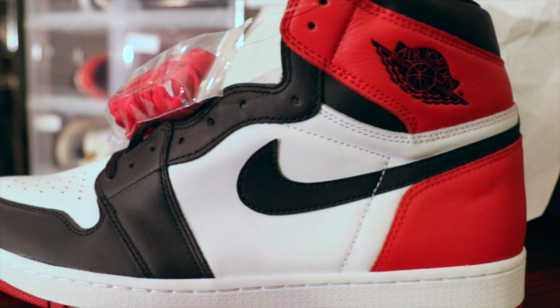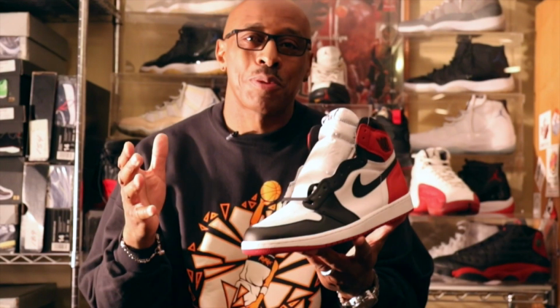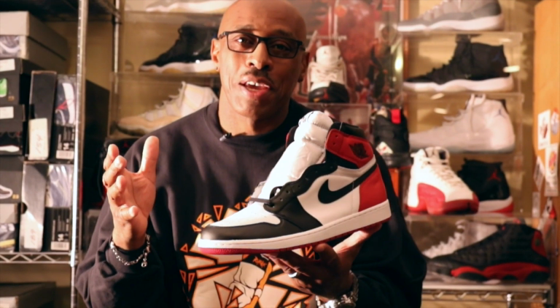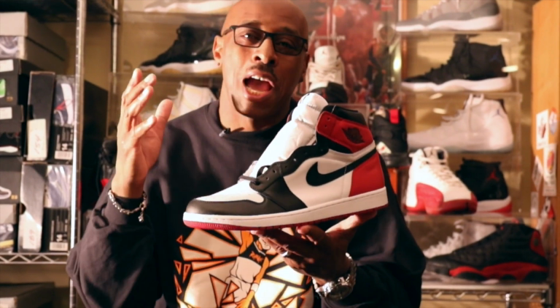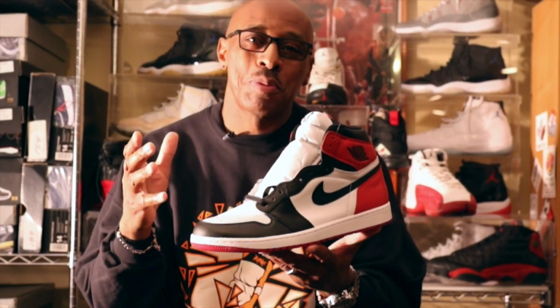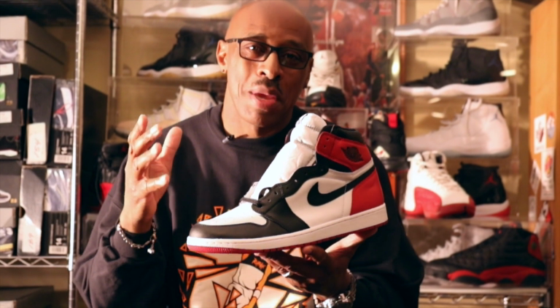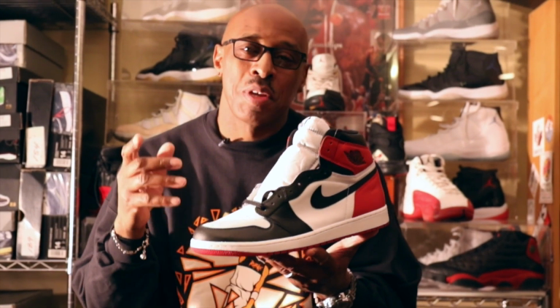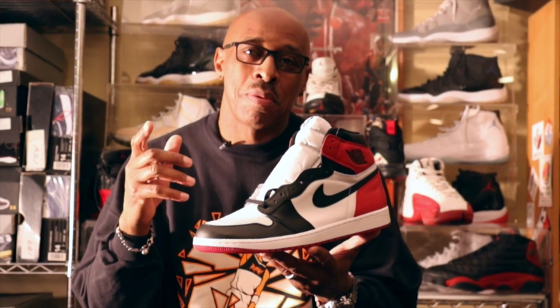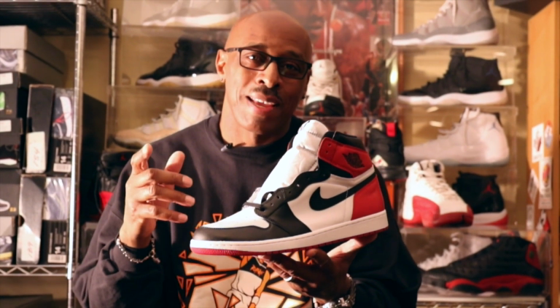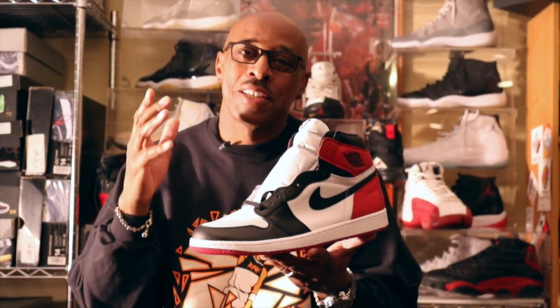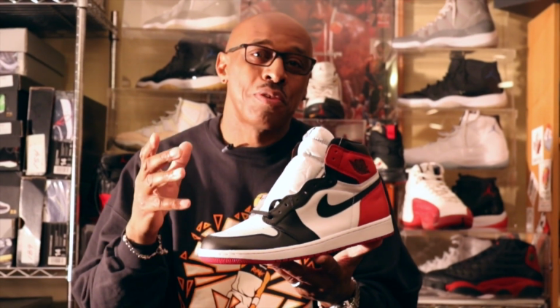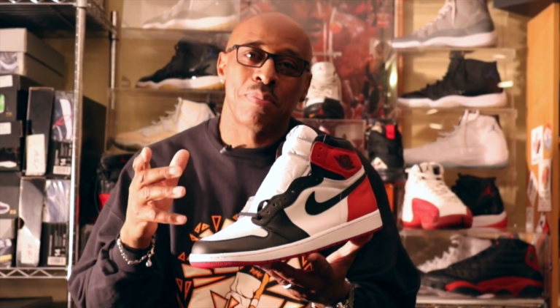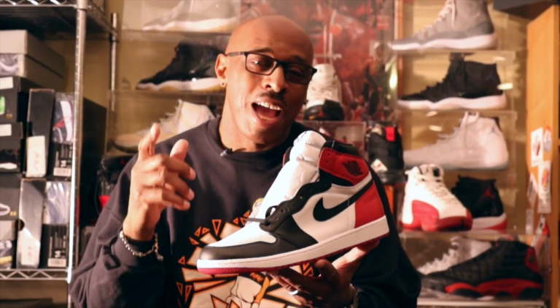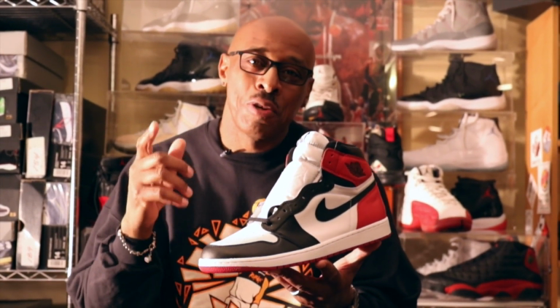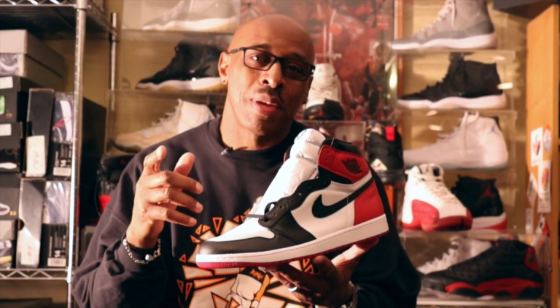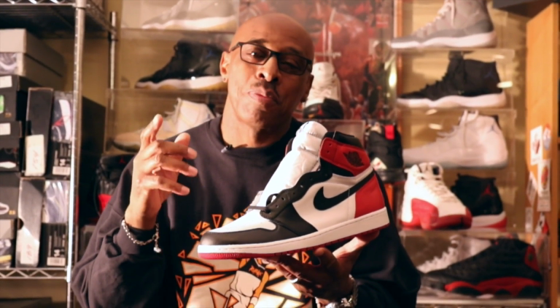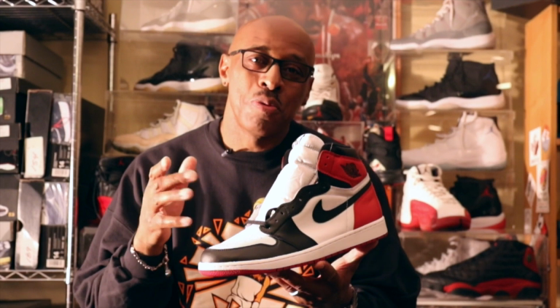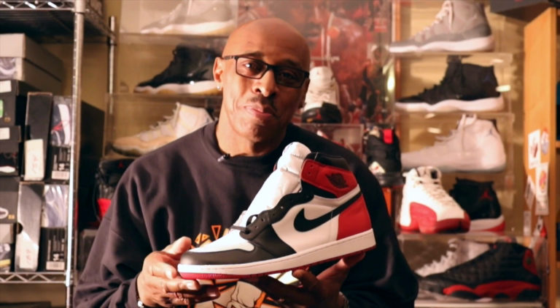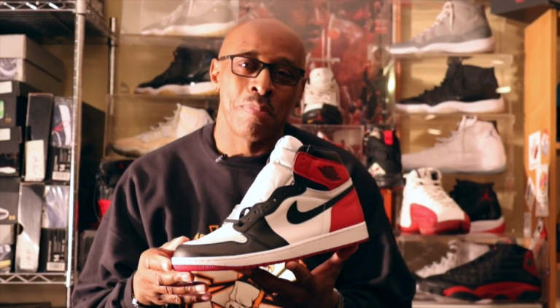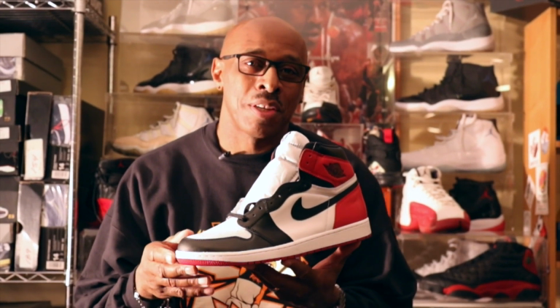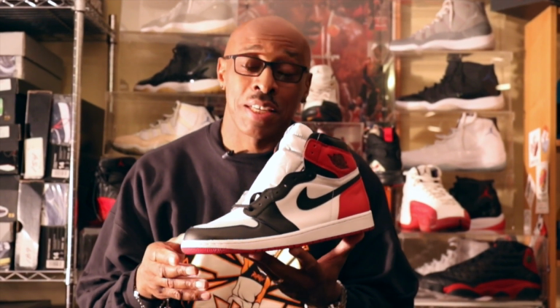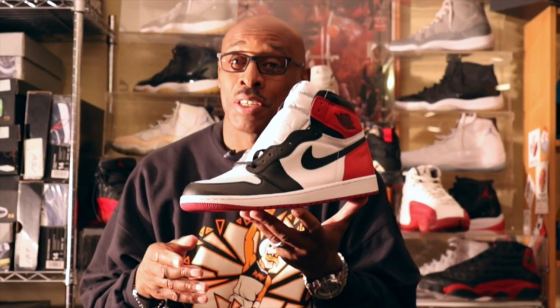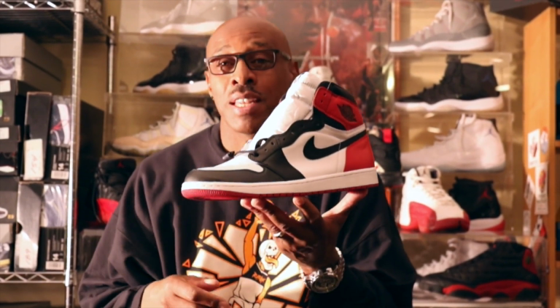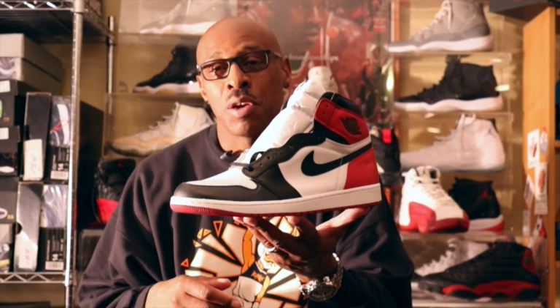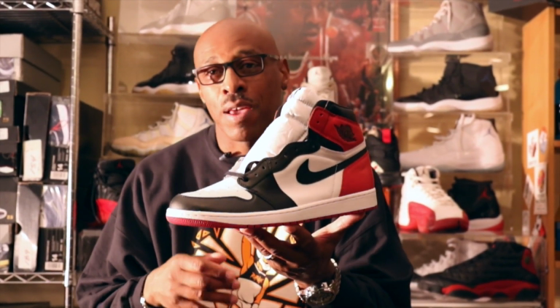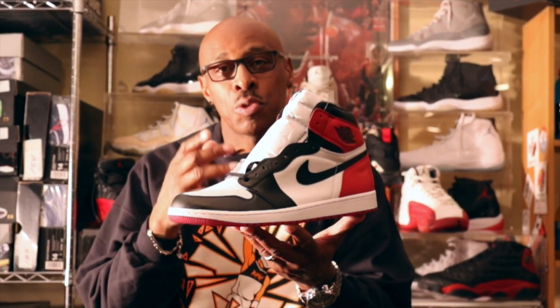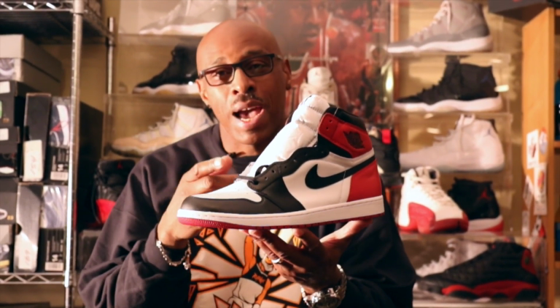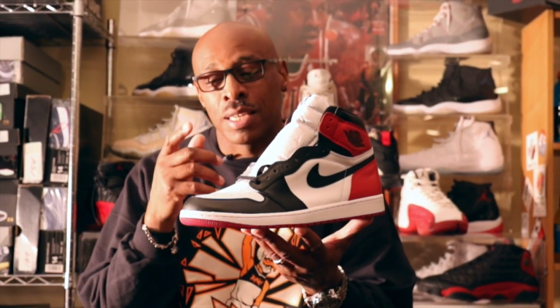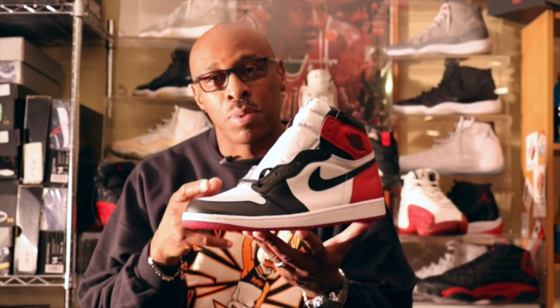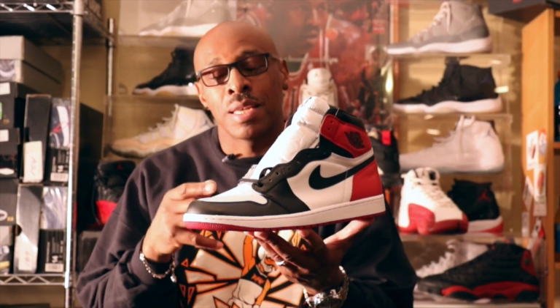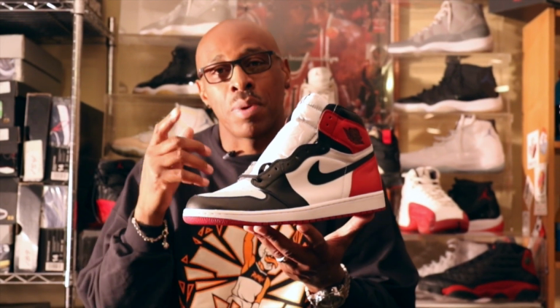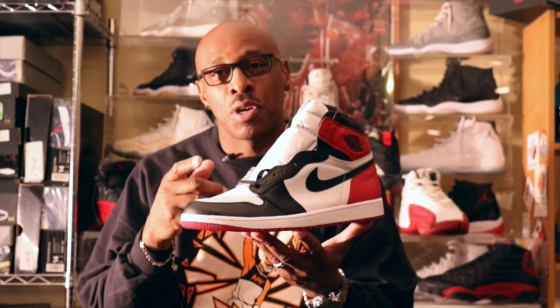What's up, Soul Fam. I know it's been a minute — welcome back. Stay tuned for something hot and new coming from the new and updated Basement of the Jays. Until then, here we have this super hot anticipated Black Toe Jordan 1 Retro High.